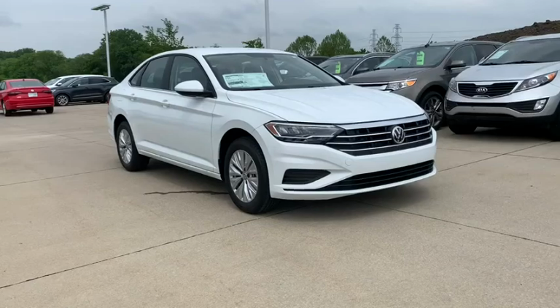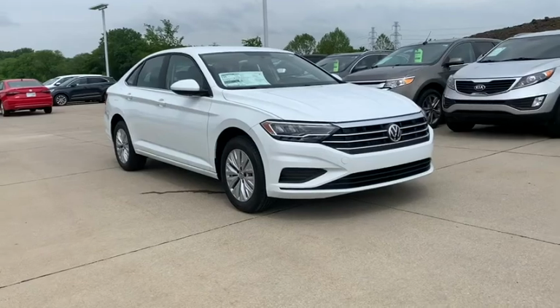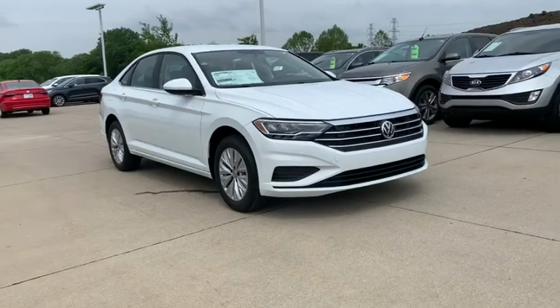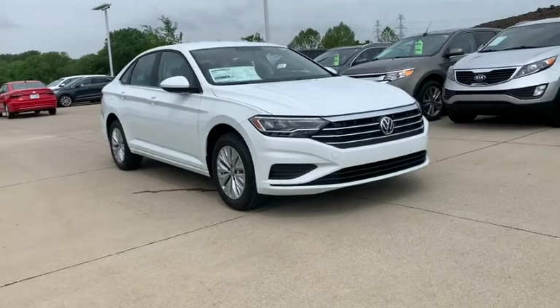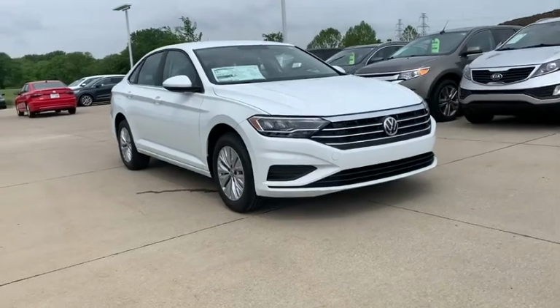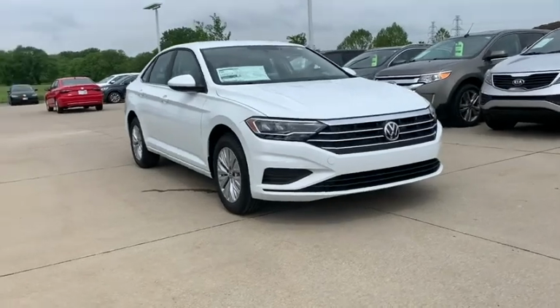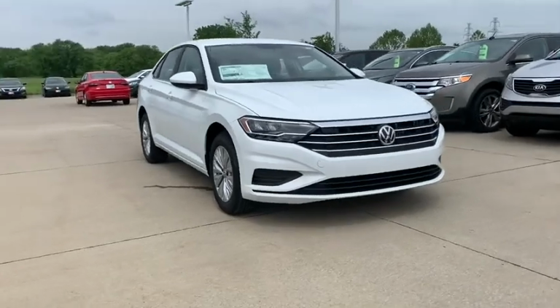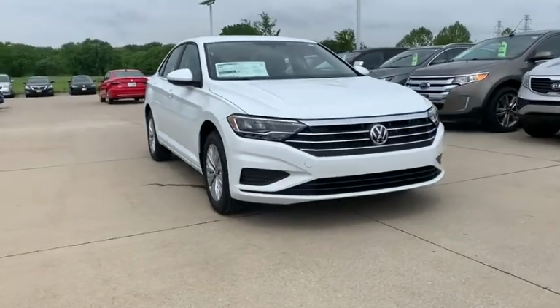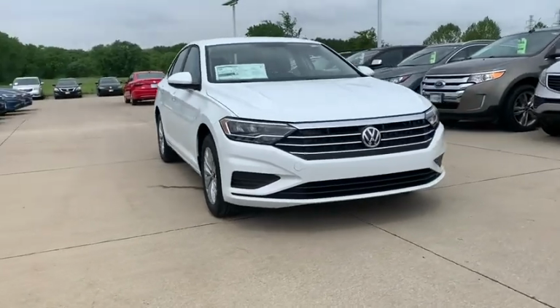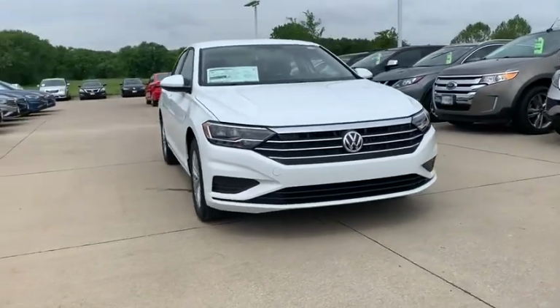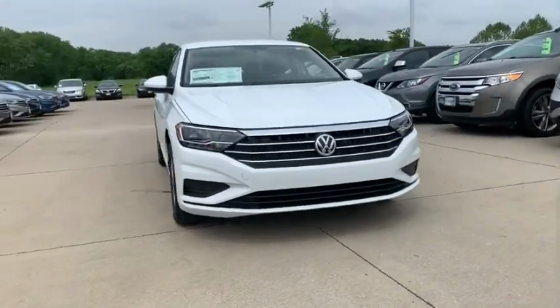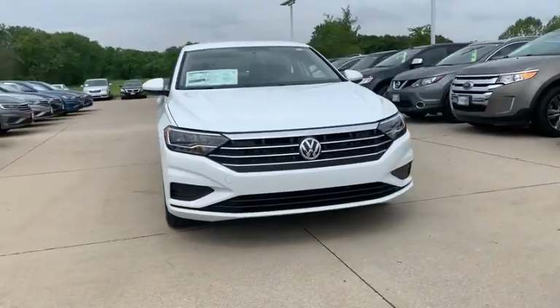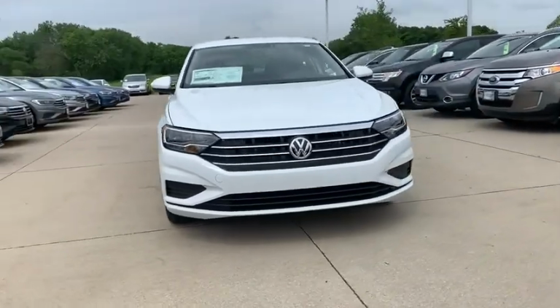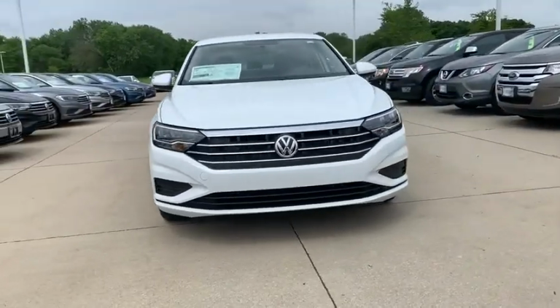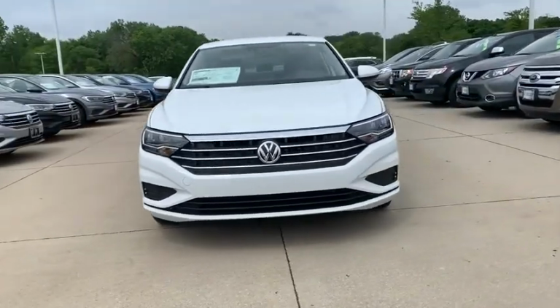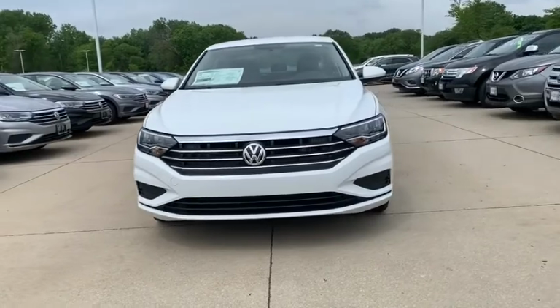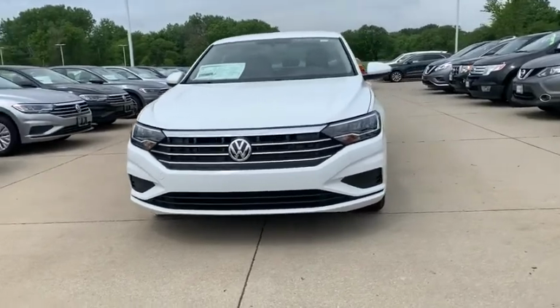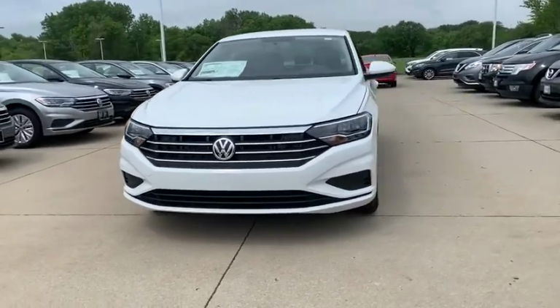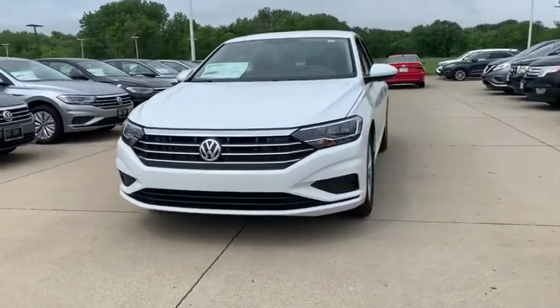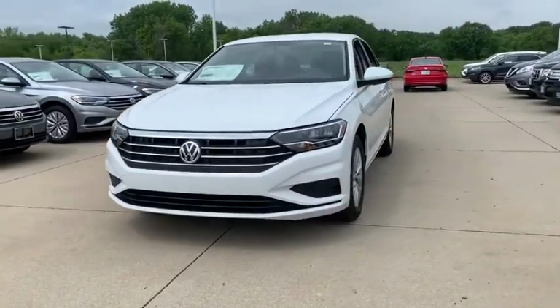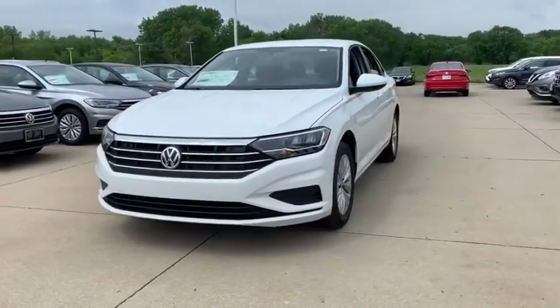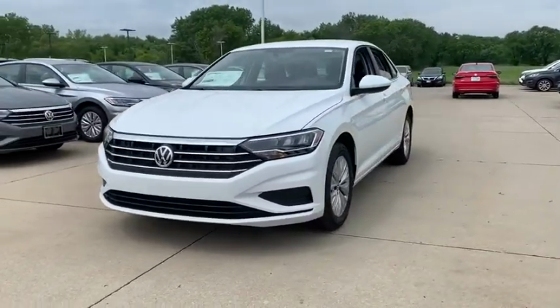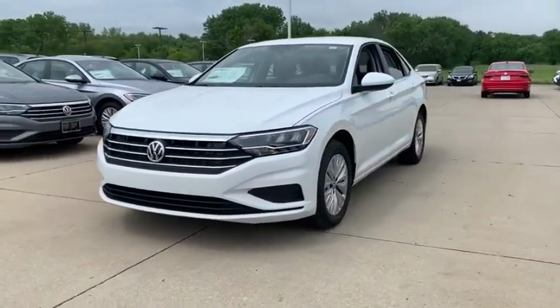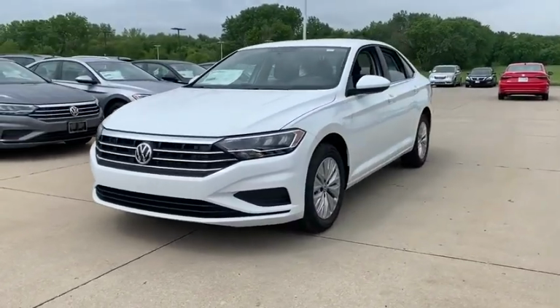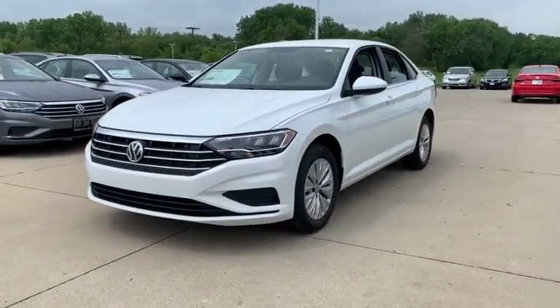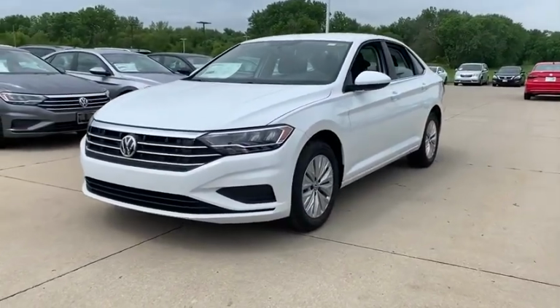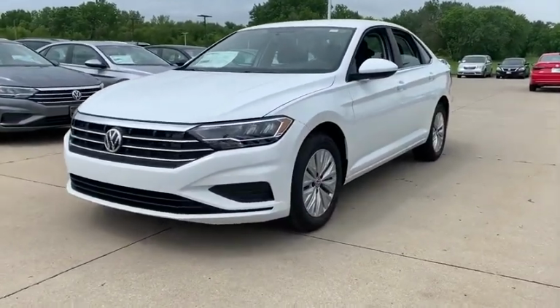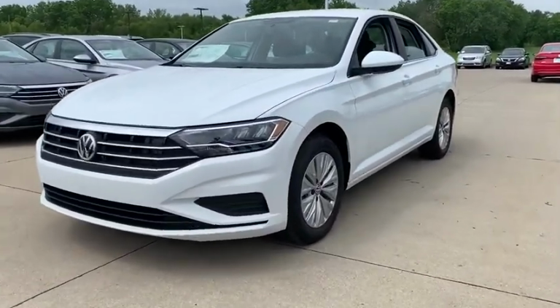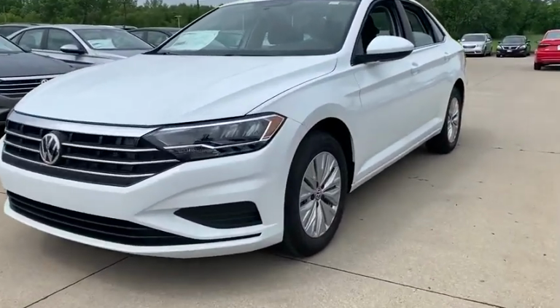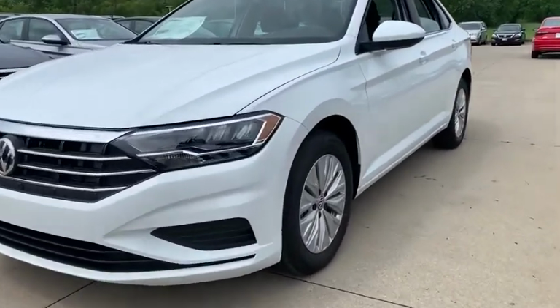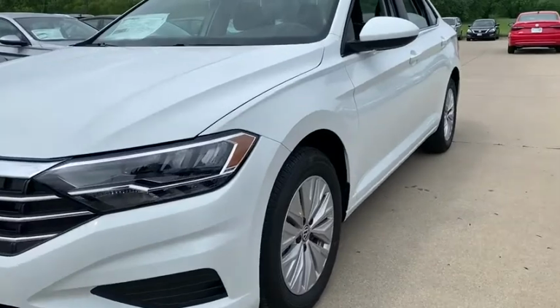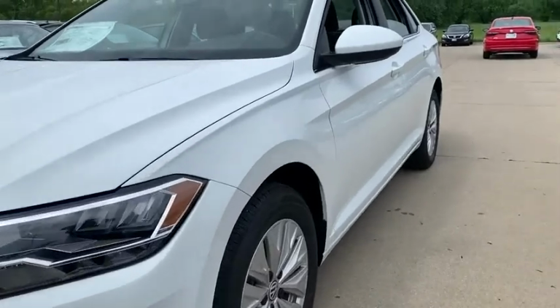Come test drive the 2020 Volkswagen Jetta. The Jetta is a premium car that is family friendly with a great price. Agile and confident handling. Volkswagen Jetta.